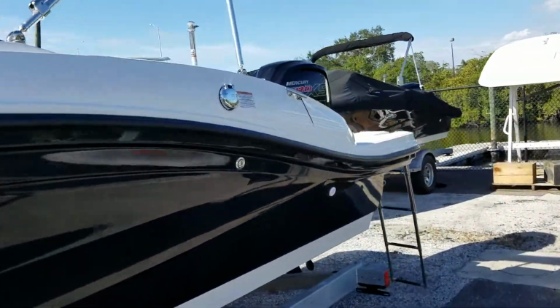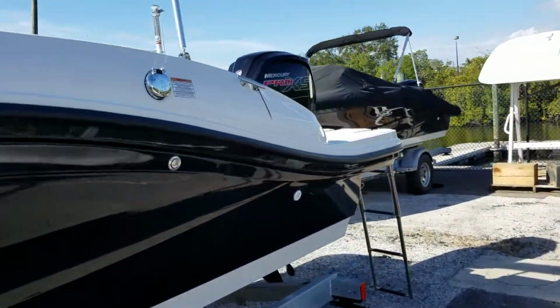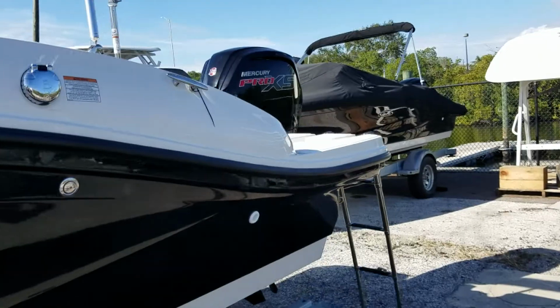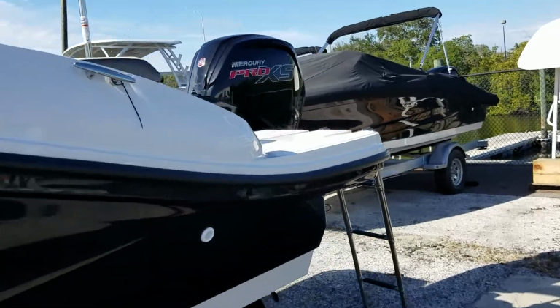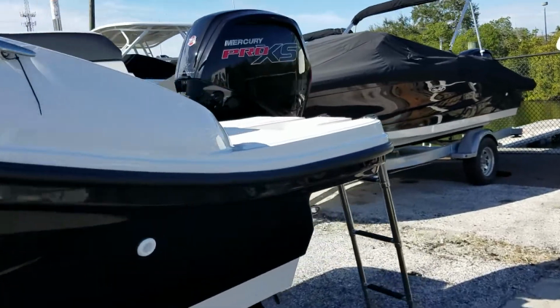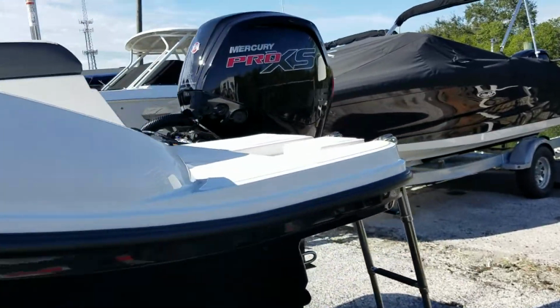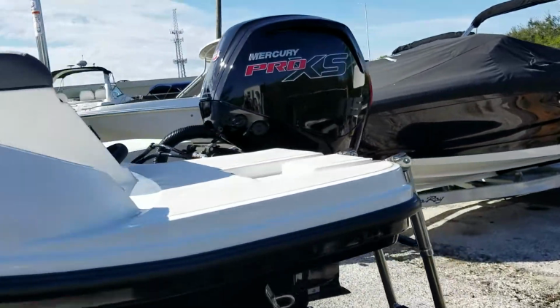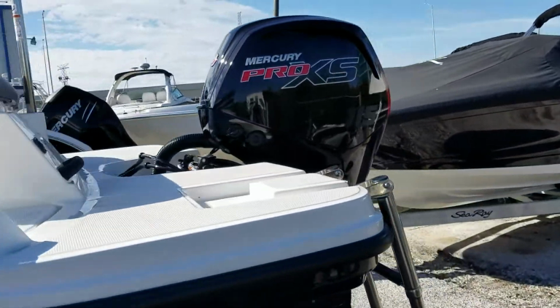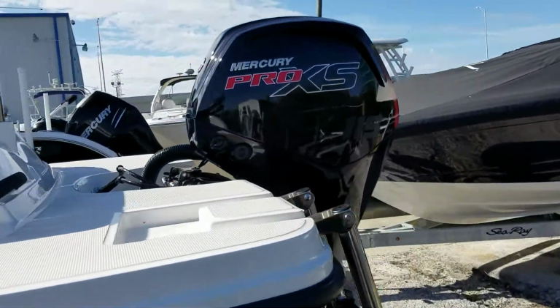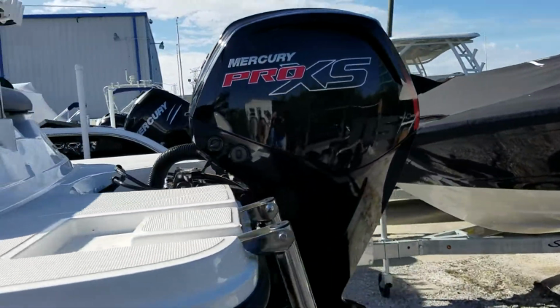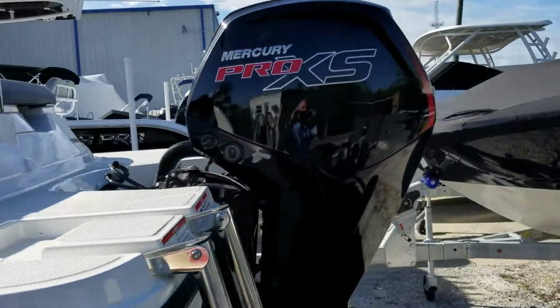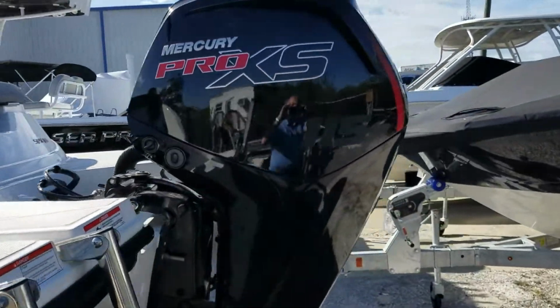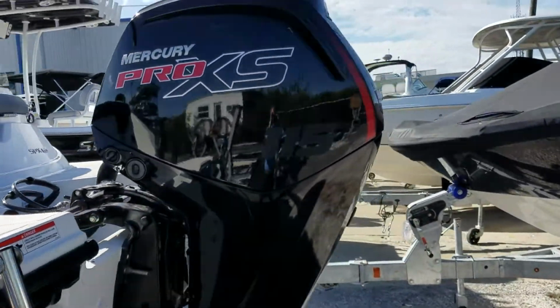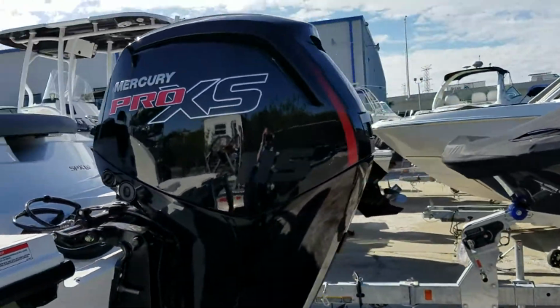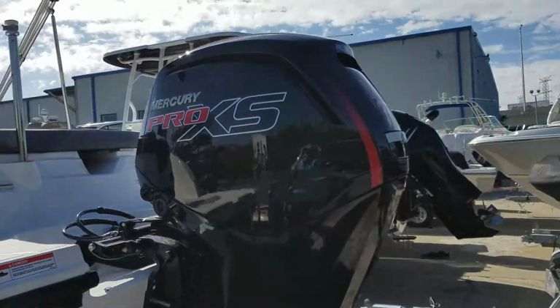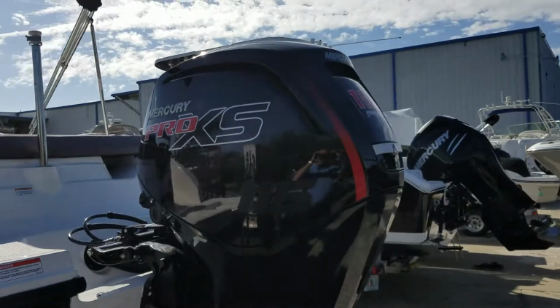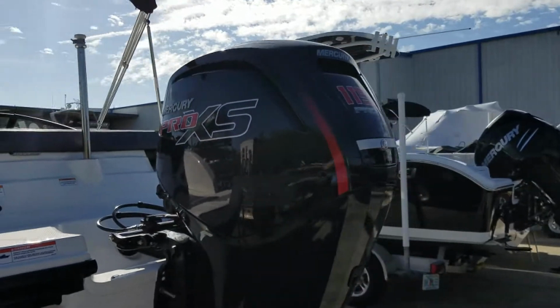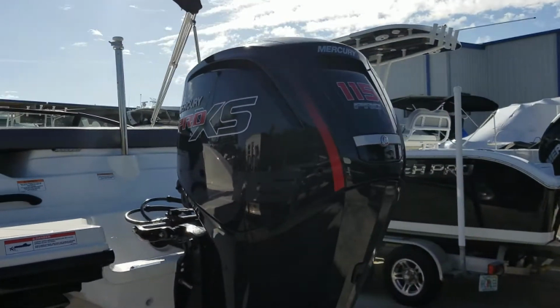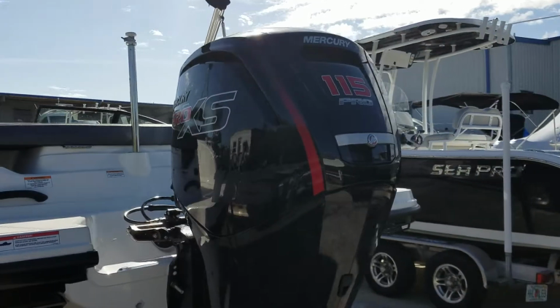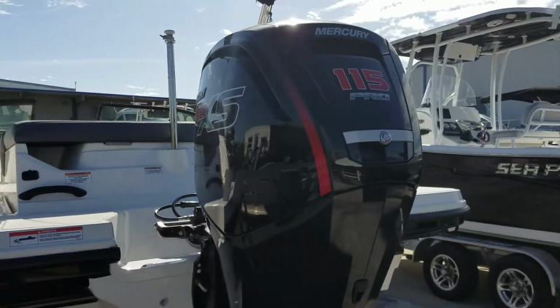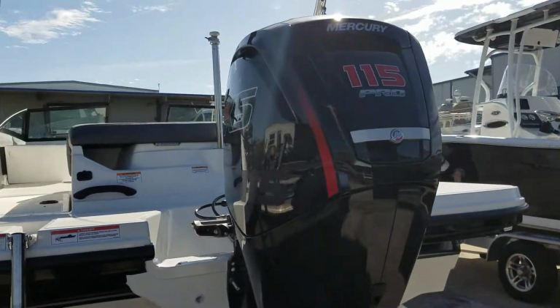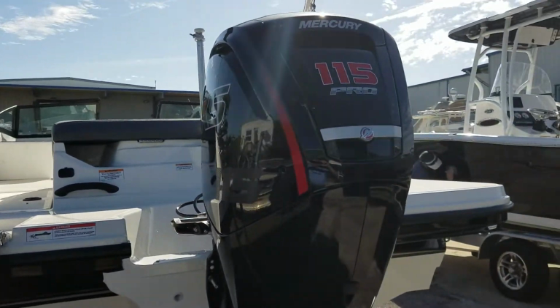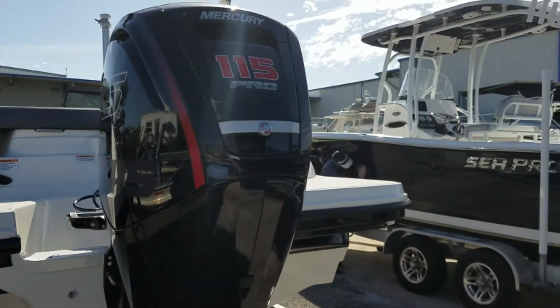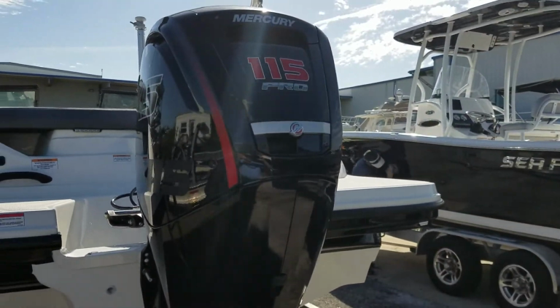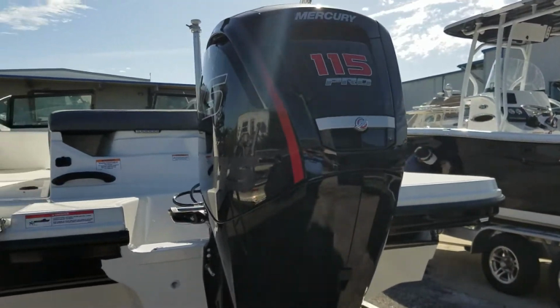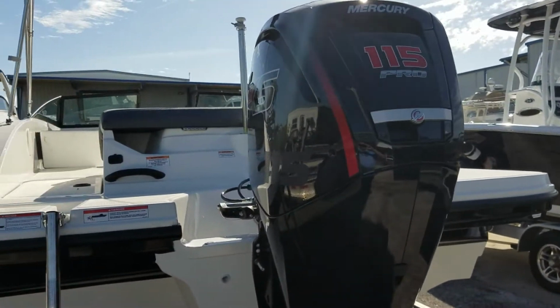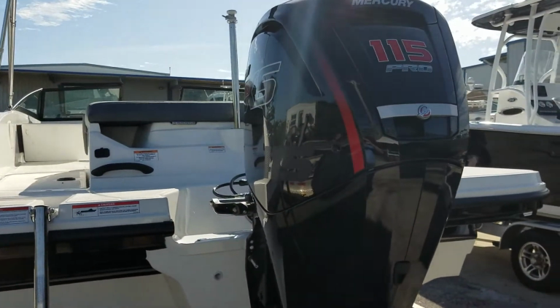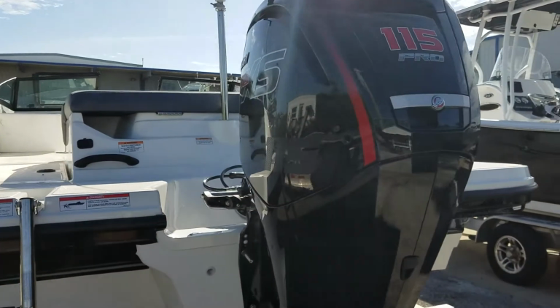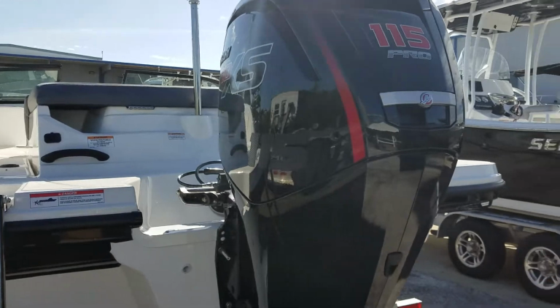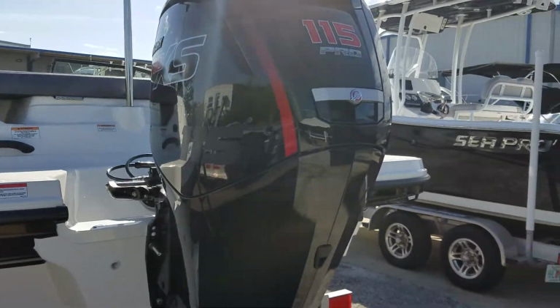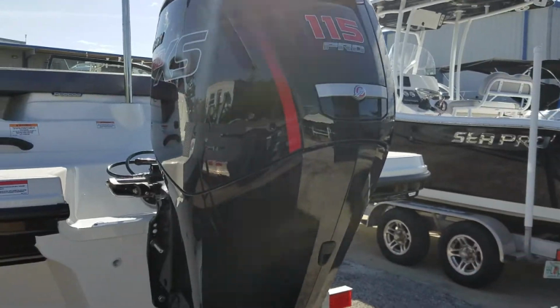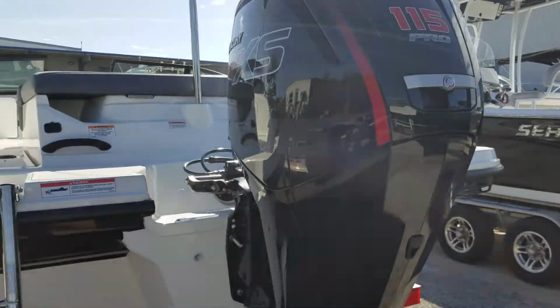Walking towards the transom, you see the Mercury Pro Series 115. It's a very peppy boat to do all types of water sports and daily activities enjoying your boat.